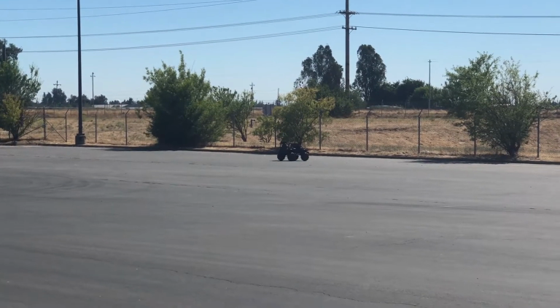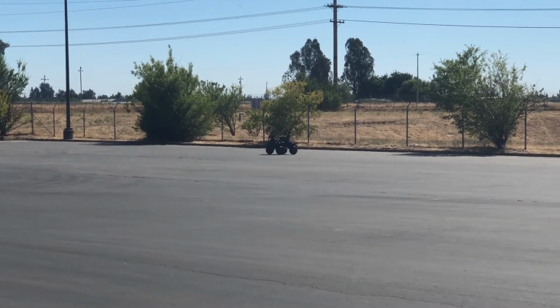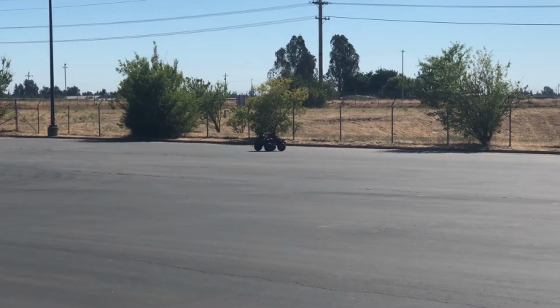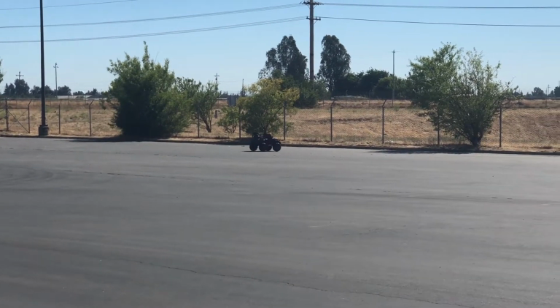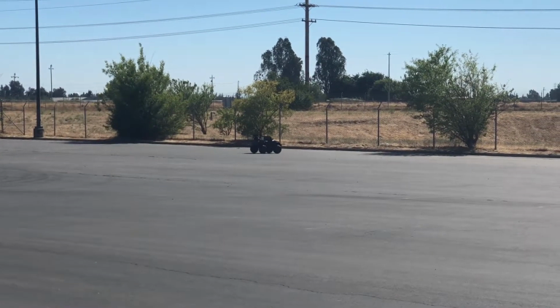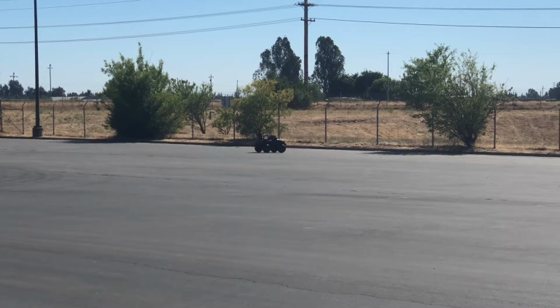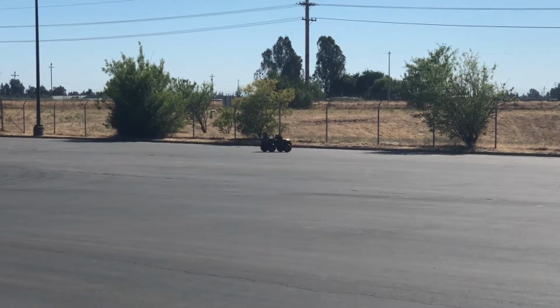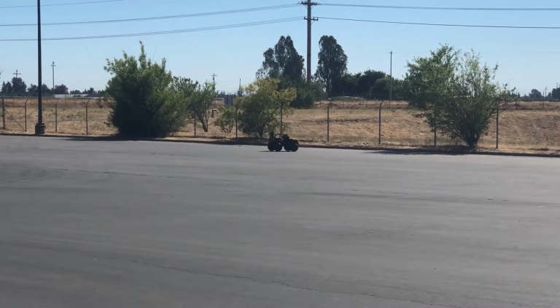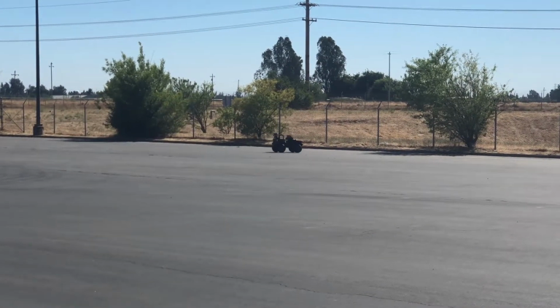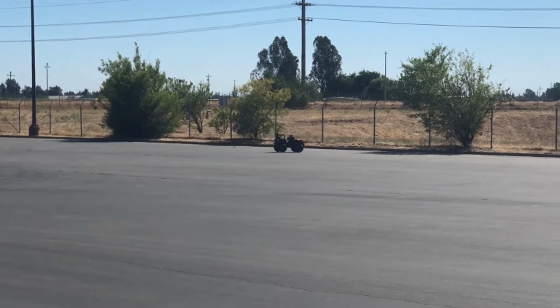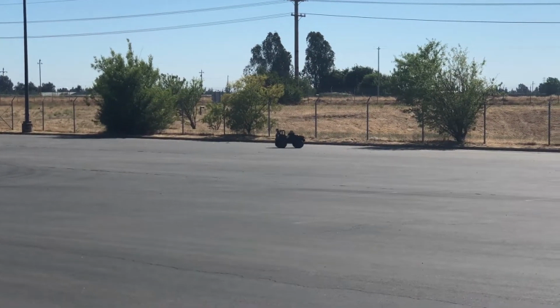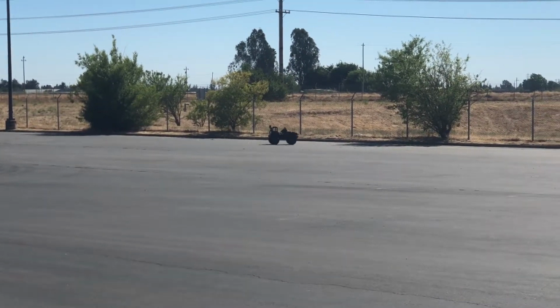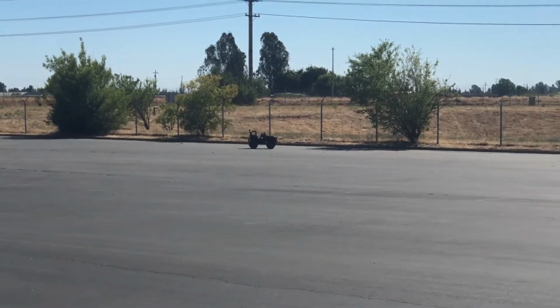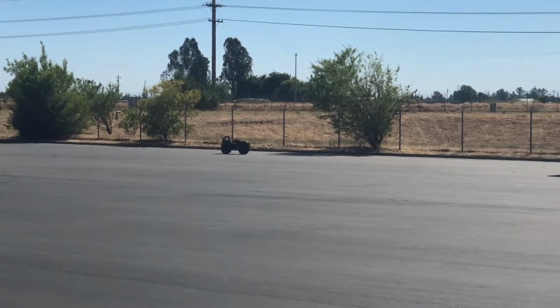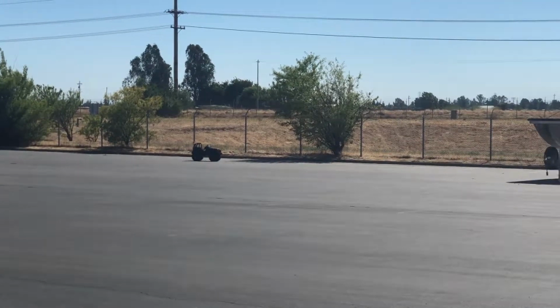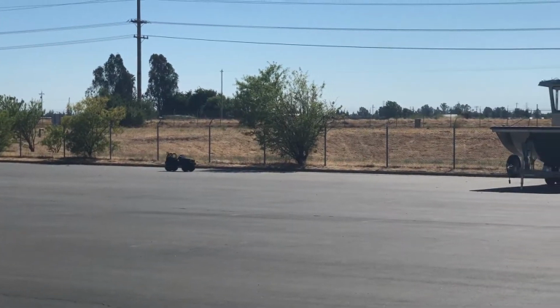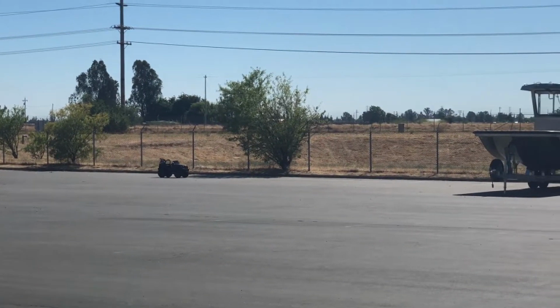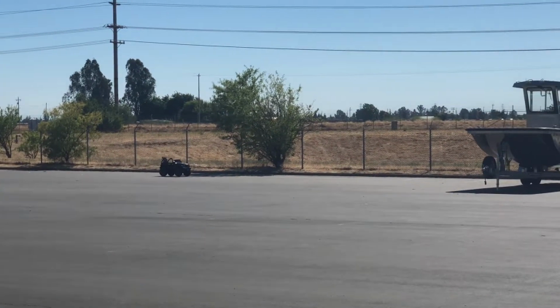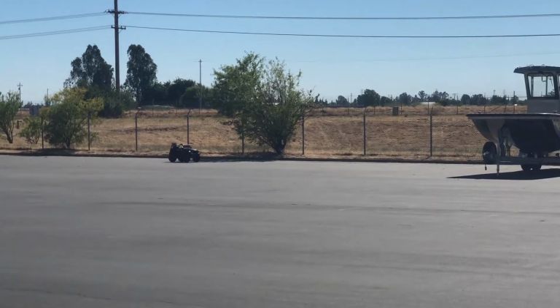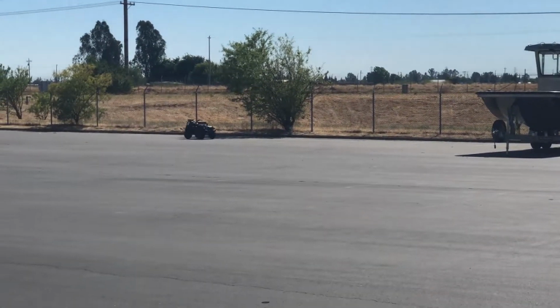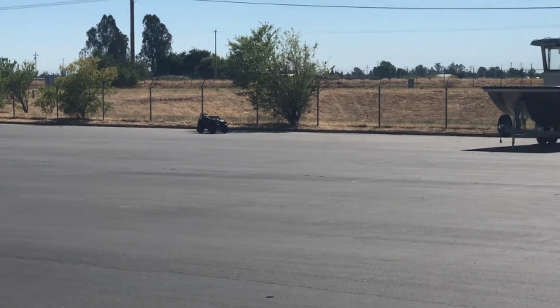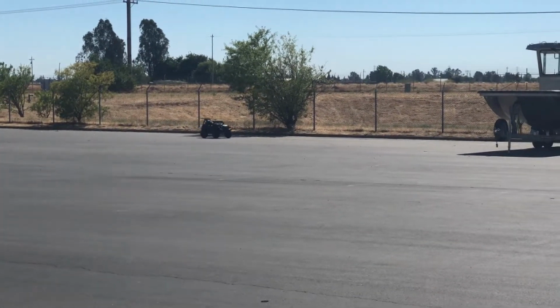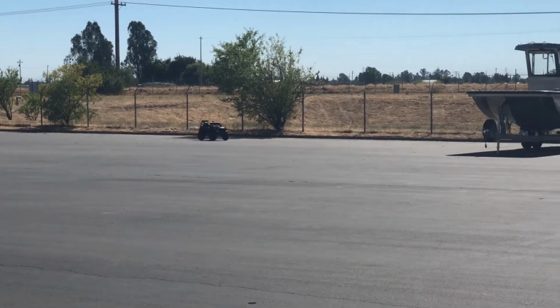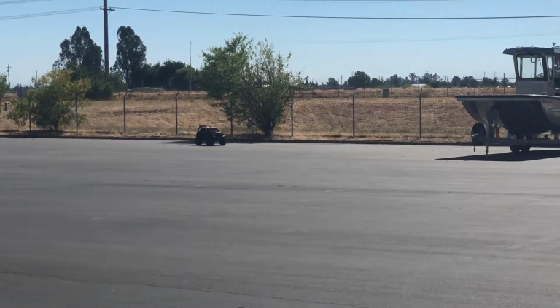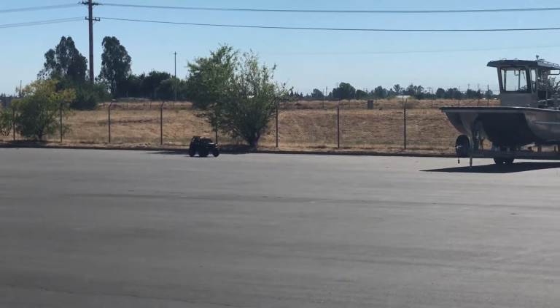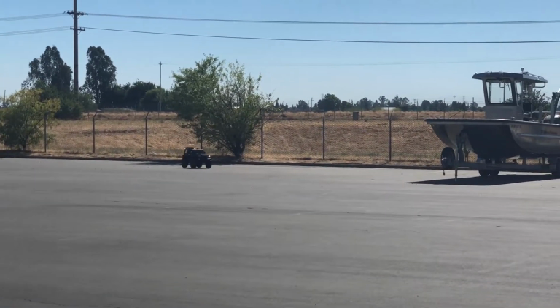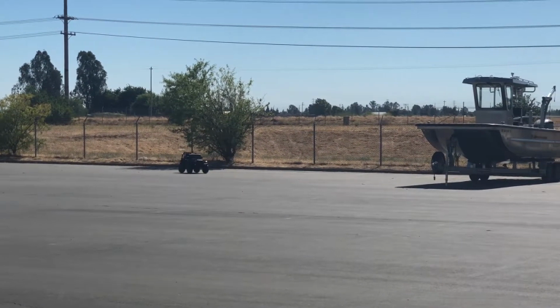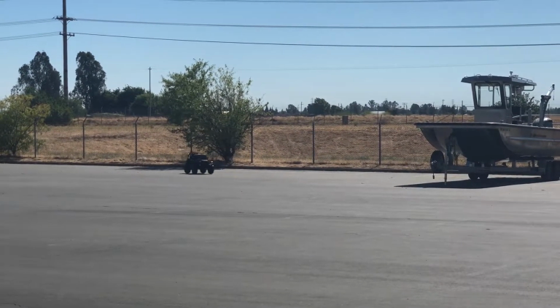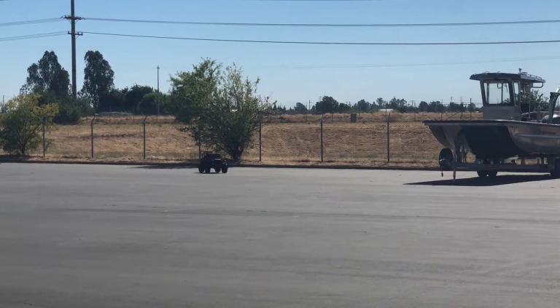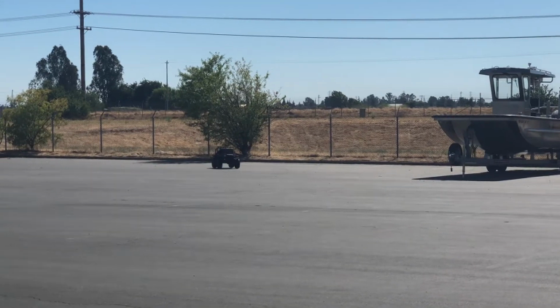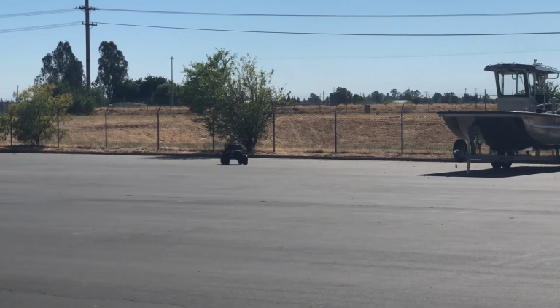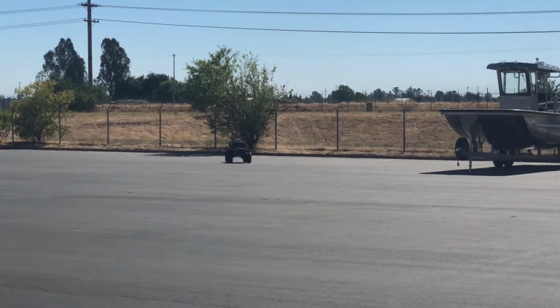Yeah, we need to meet this man. We're just going to have to meet this man.